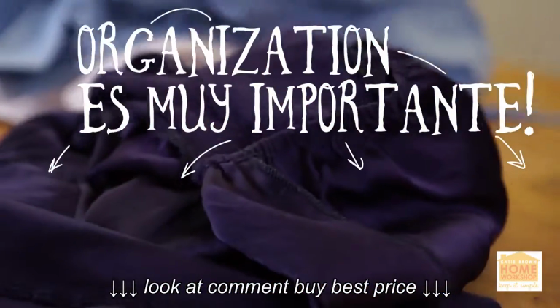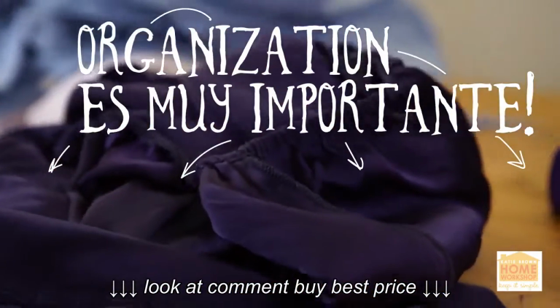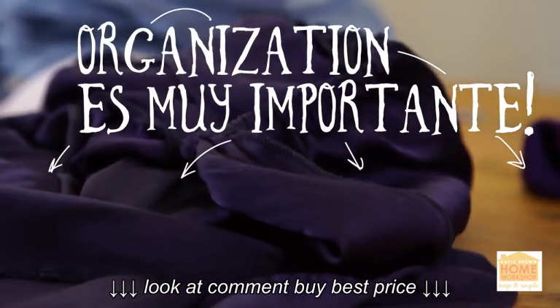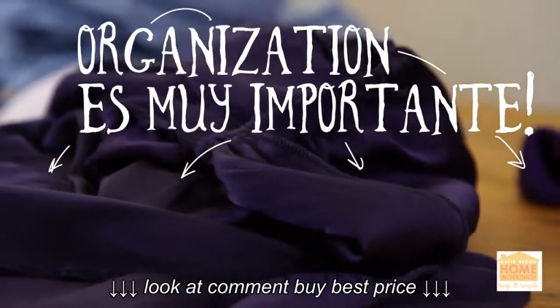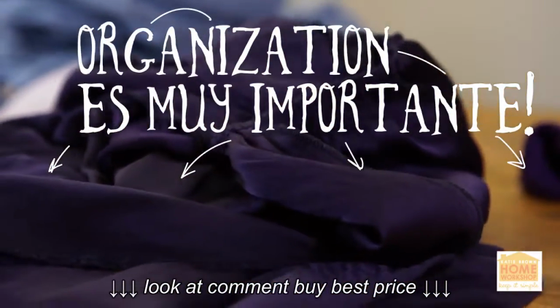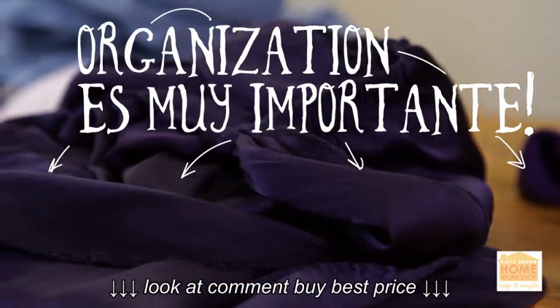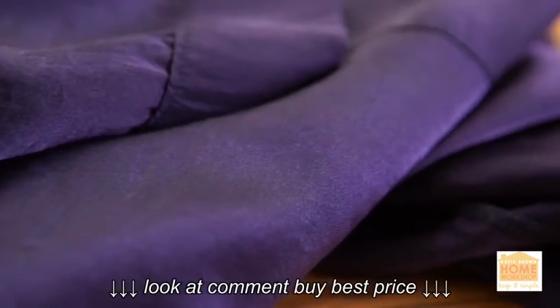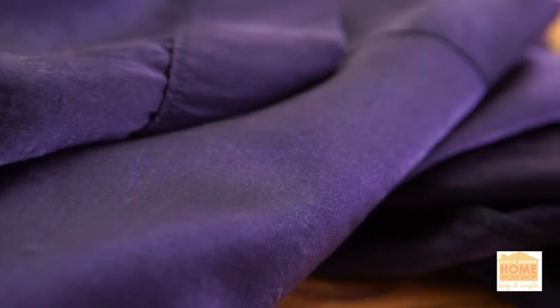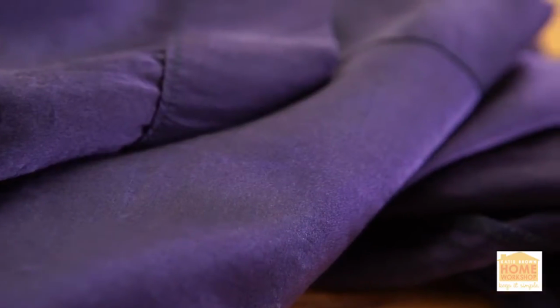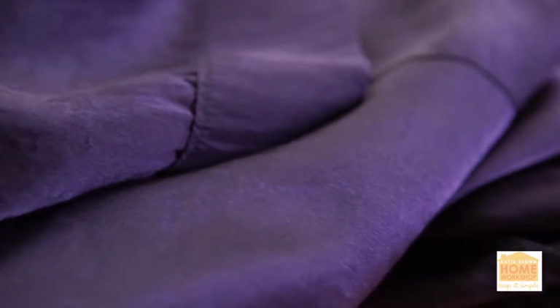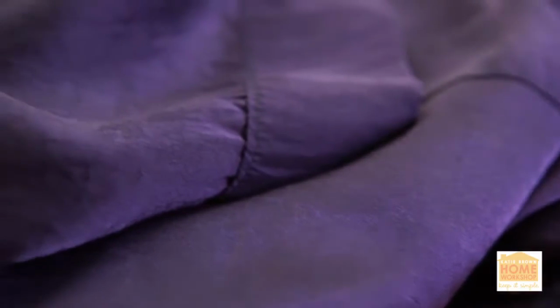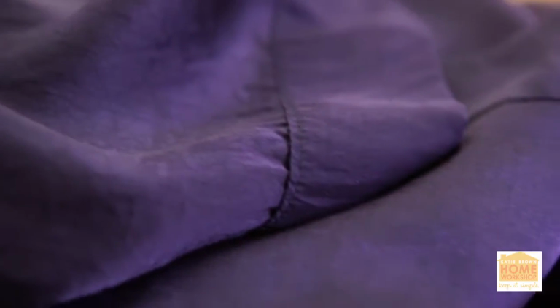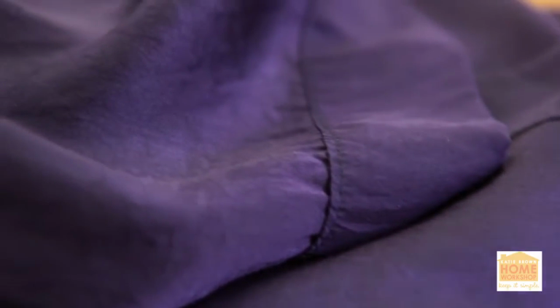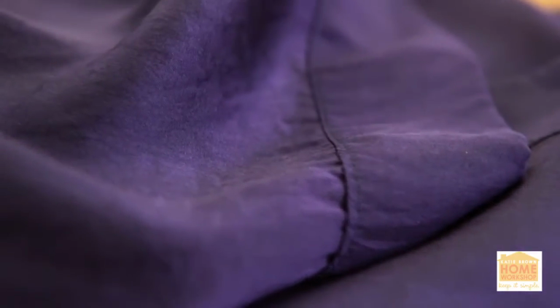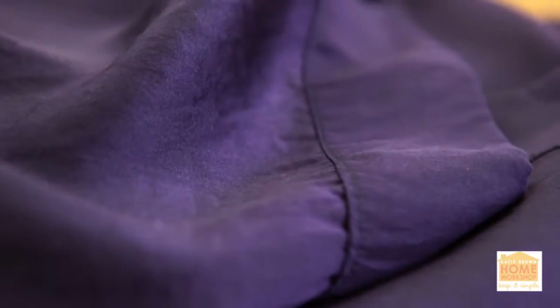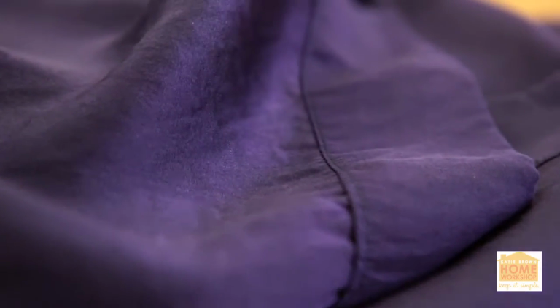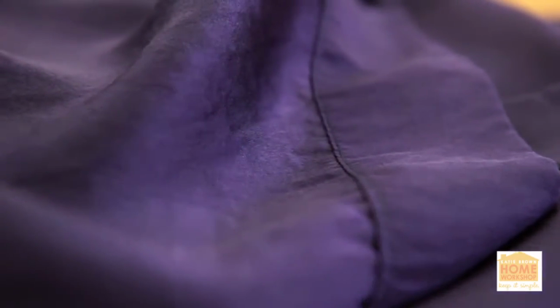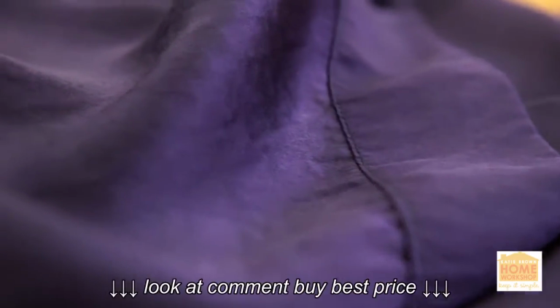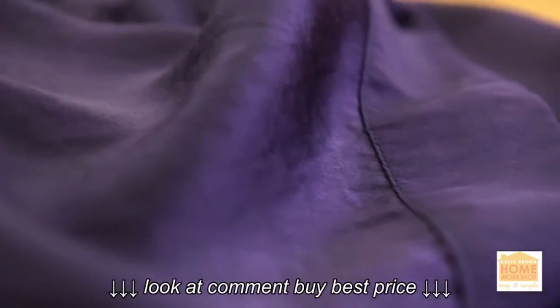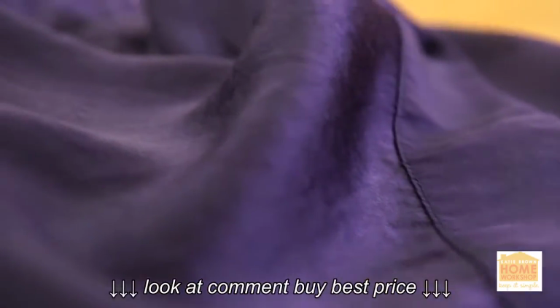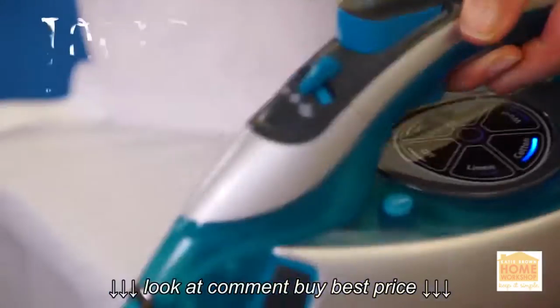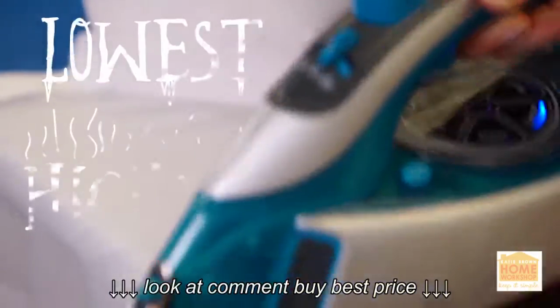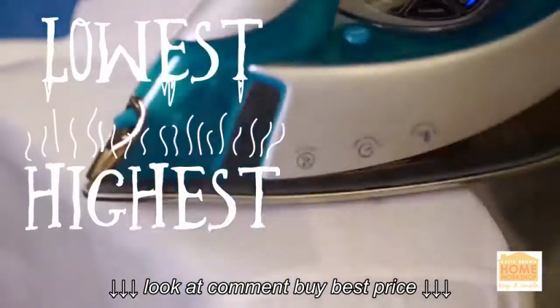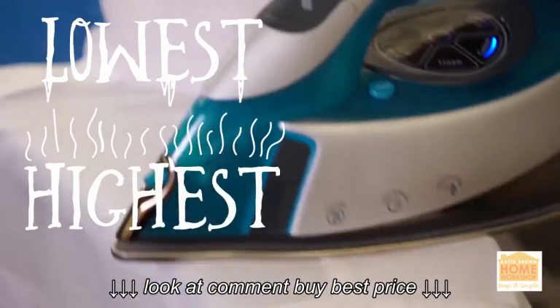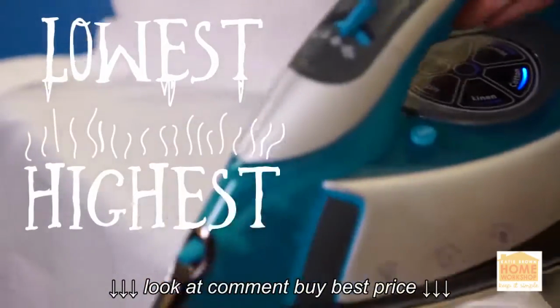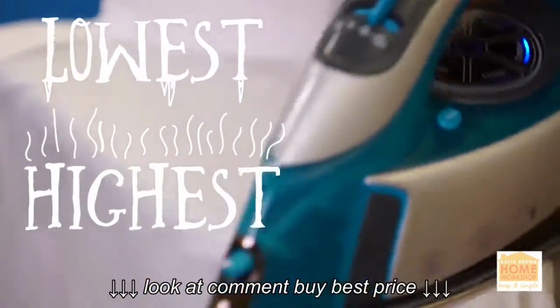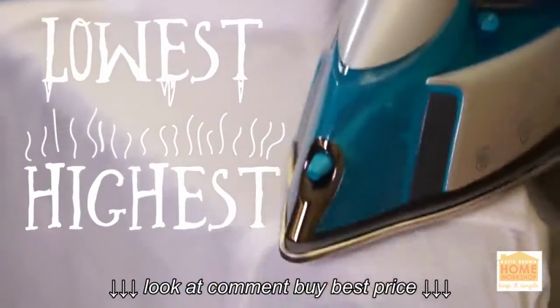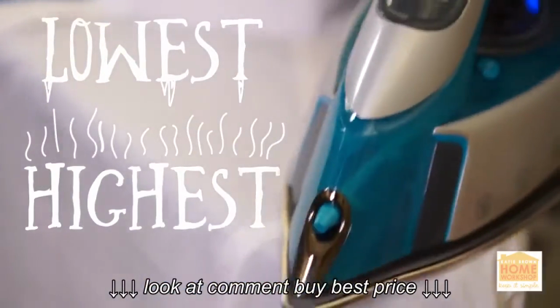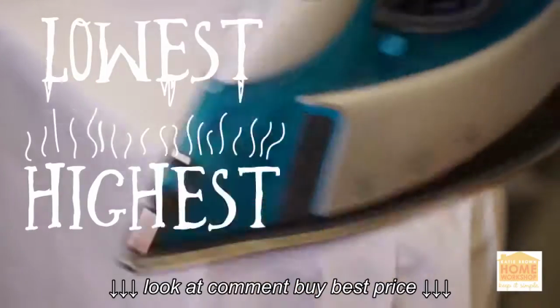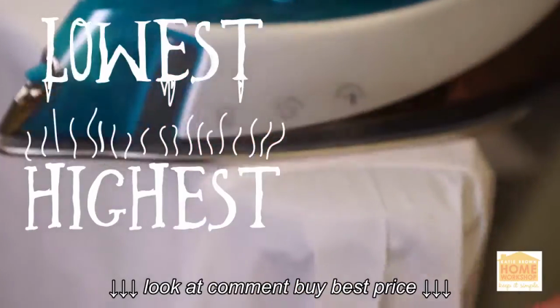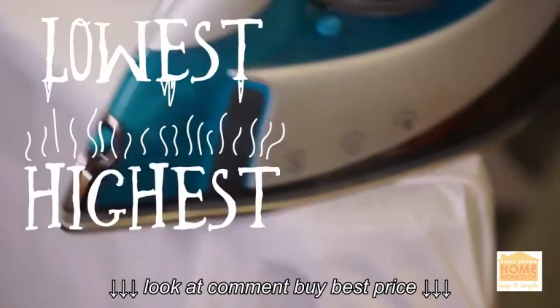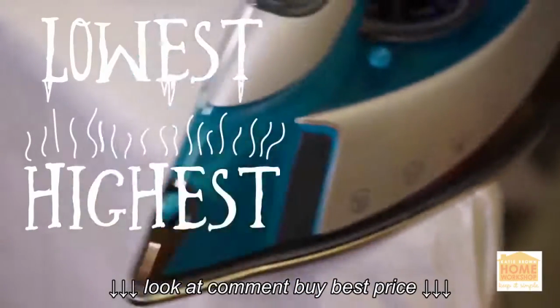That way when you're ironing you can start with the lowest heat, like your silks, and then work your way up to the highest heat. That way you're not going back and forth between temperatures.